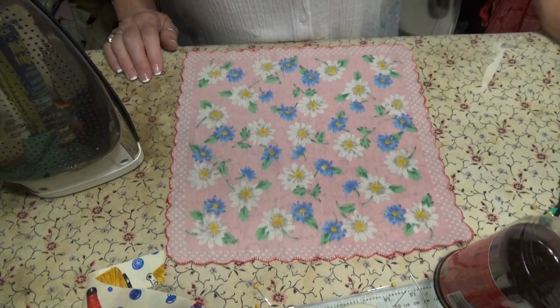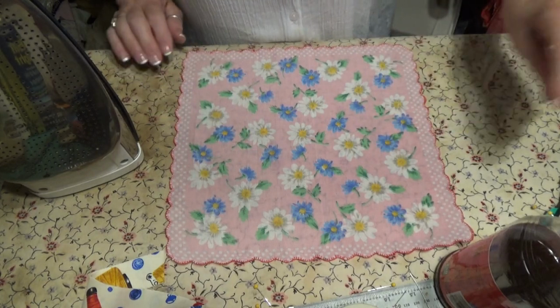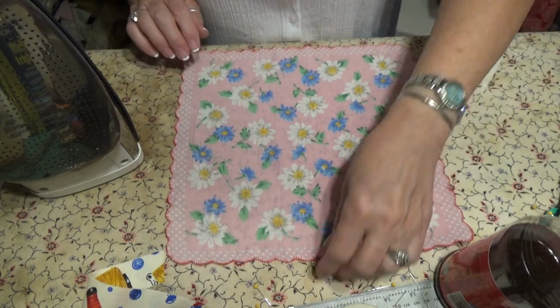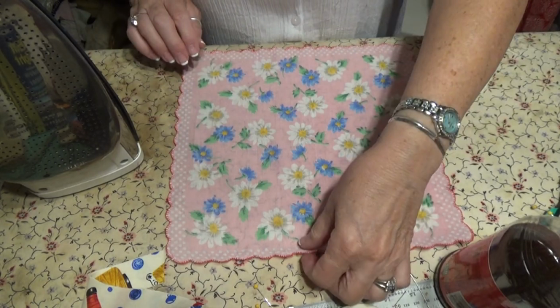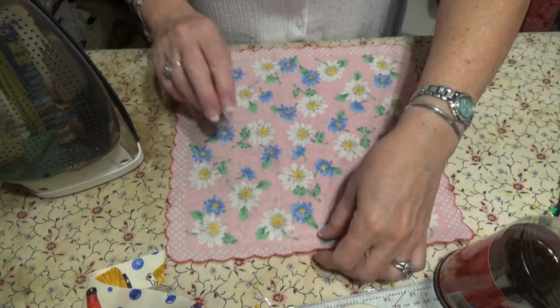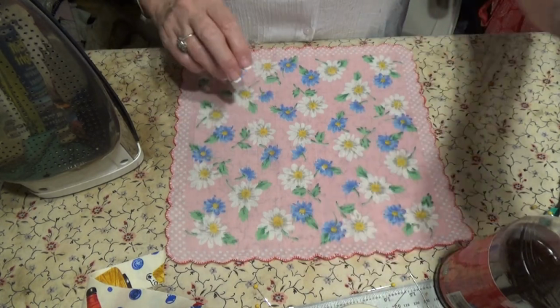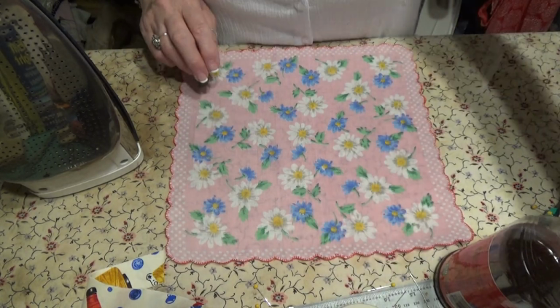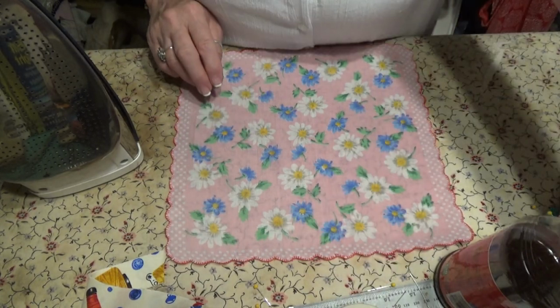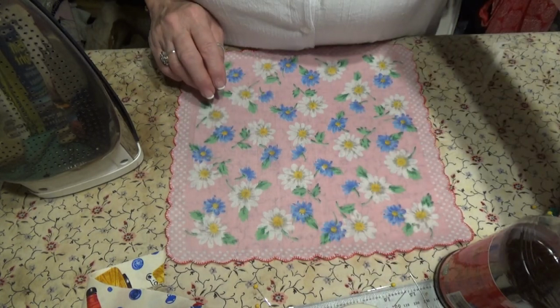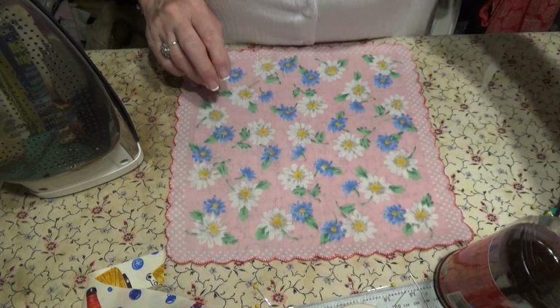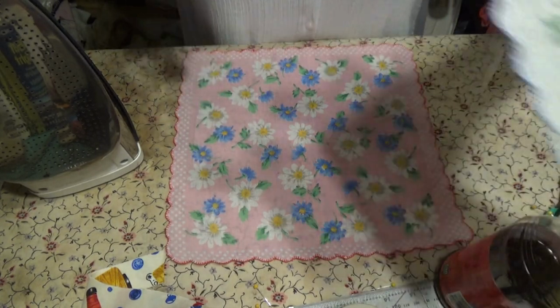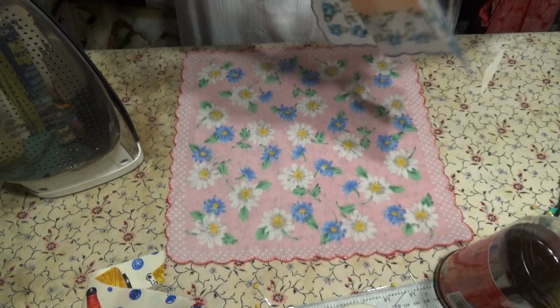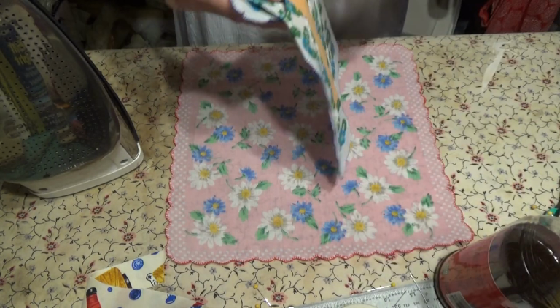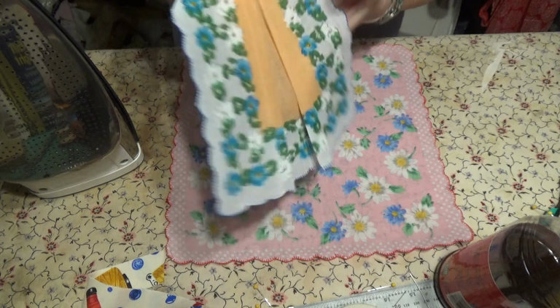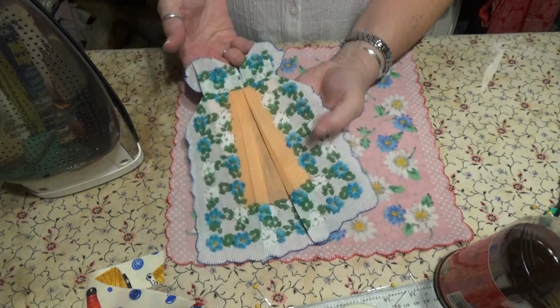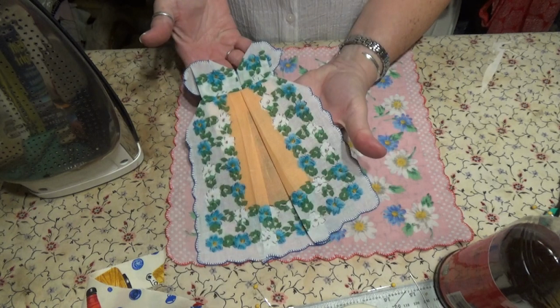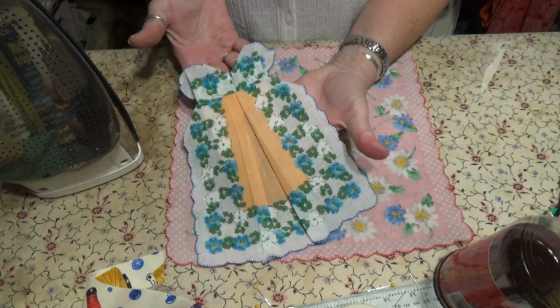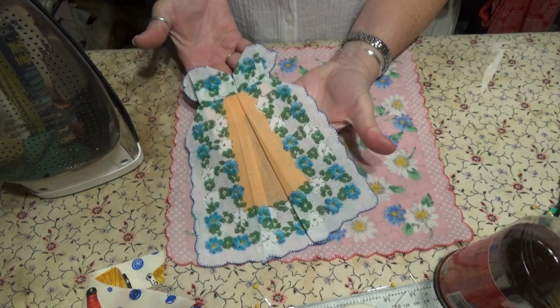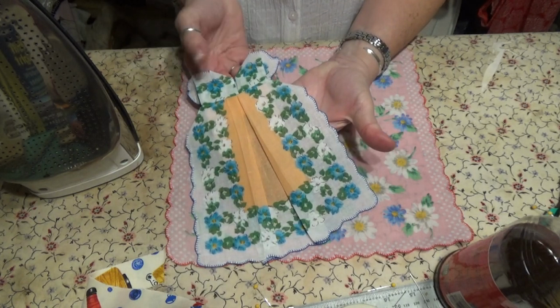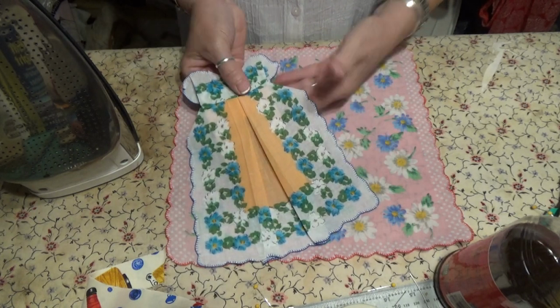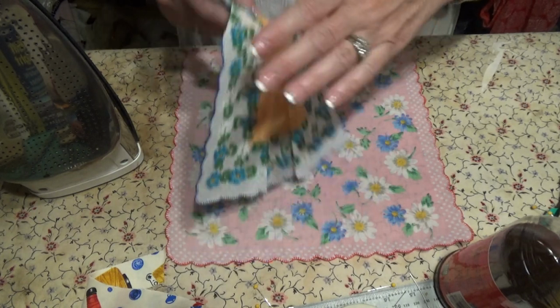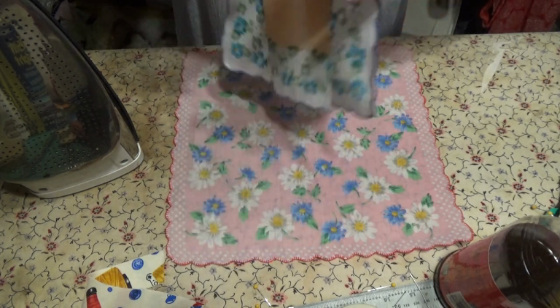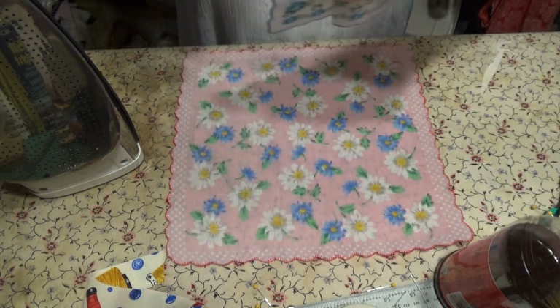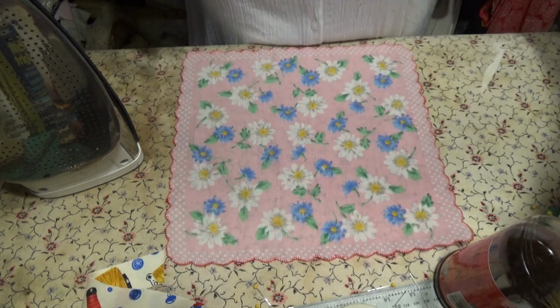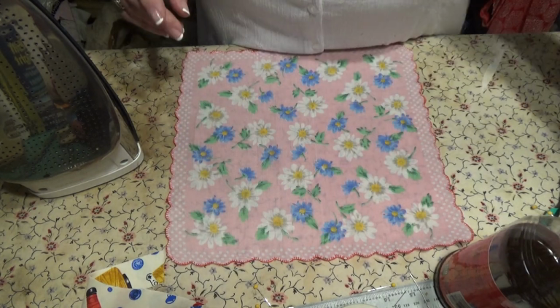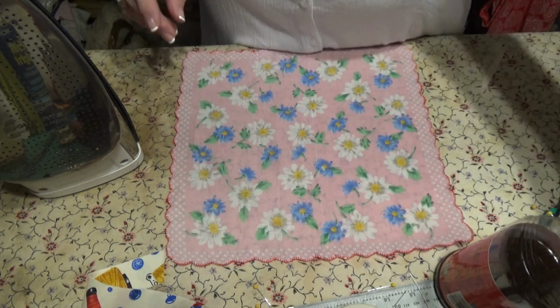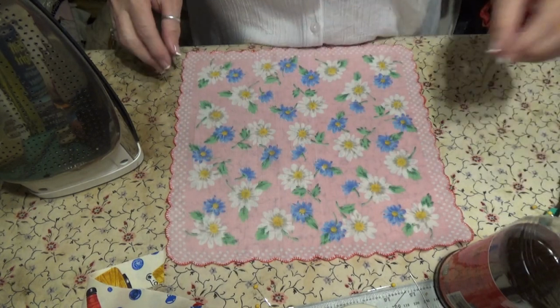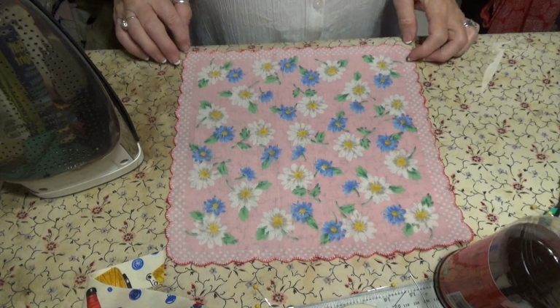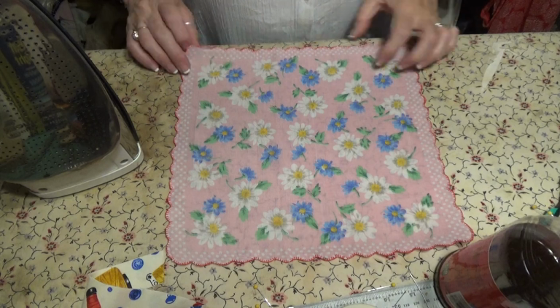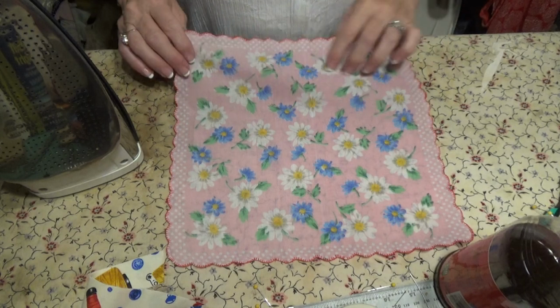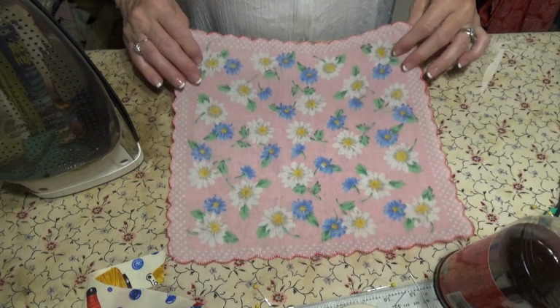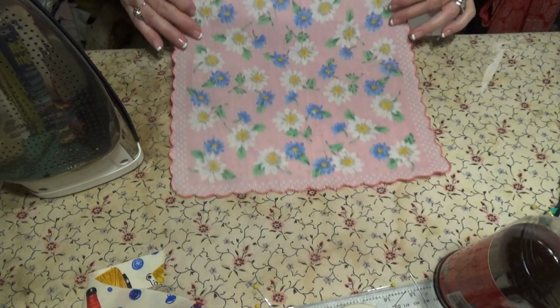I'm going to make a hanky doll dress for a quilt. This is how you do it.